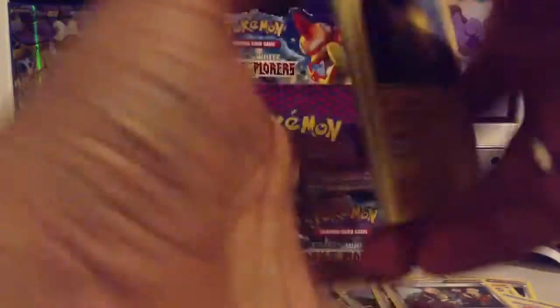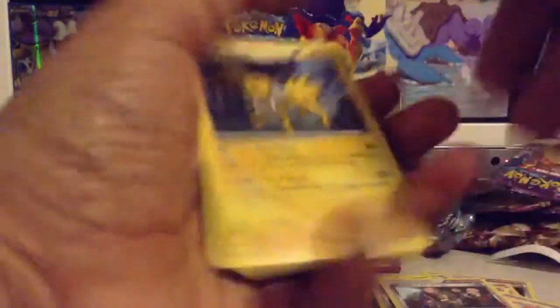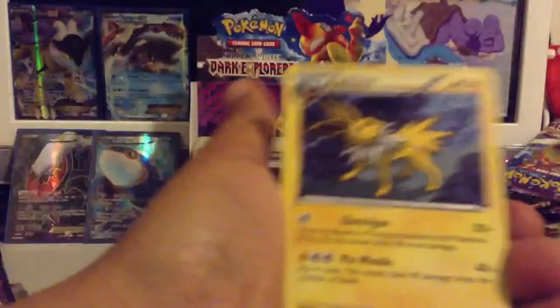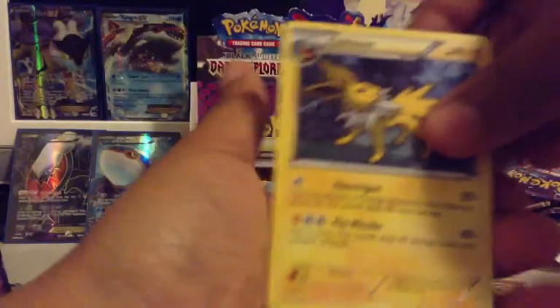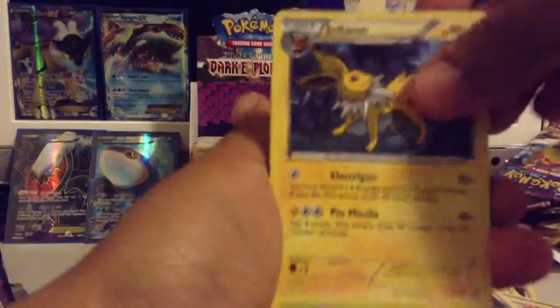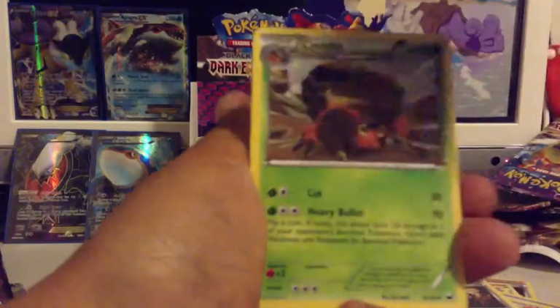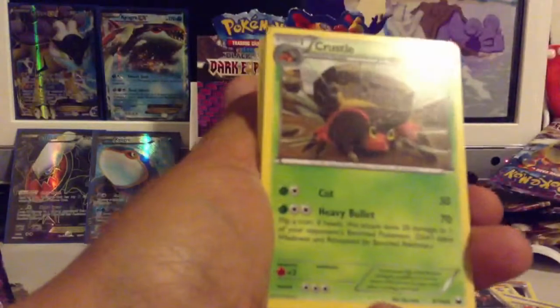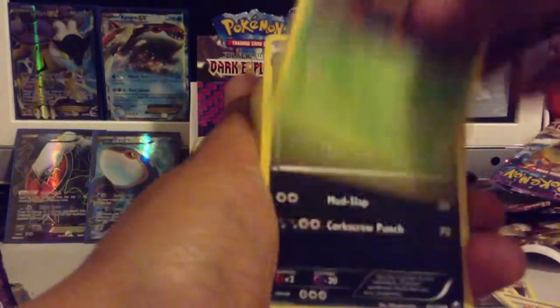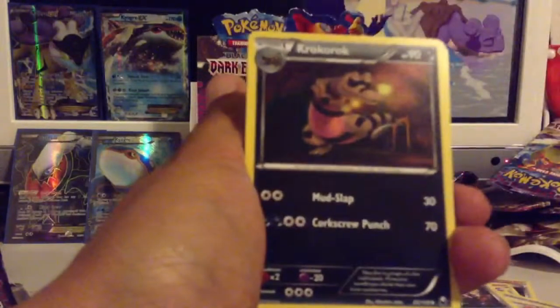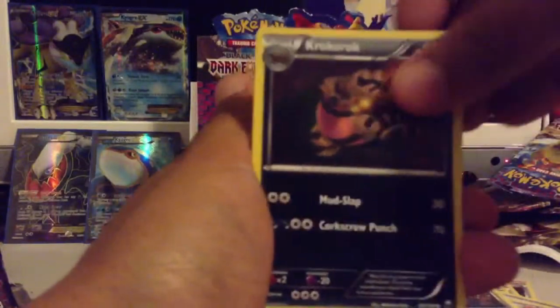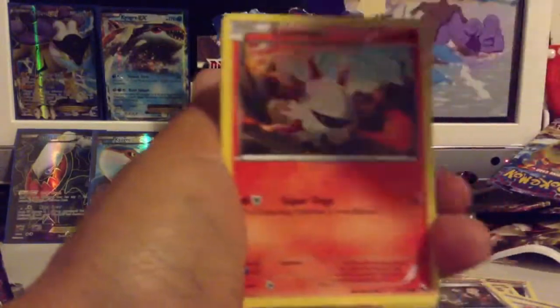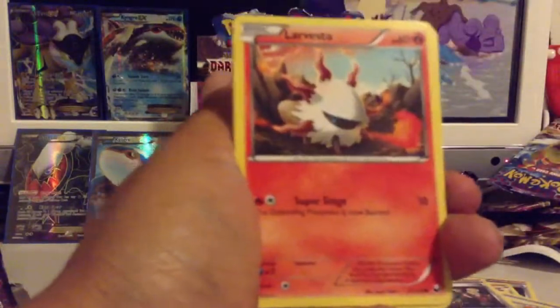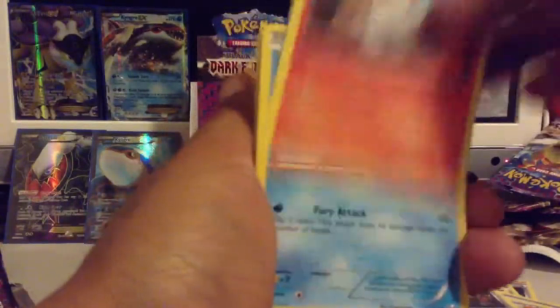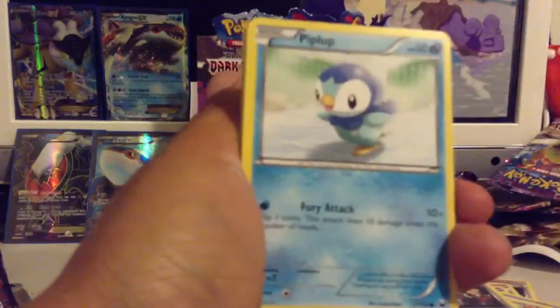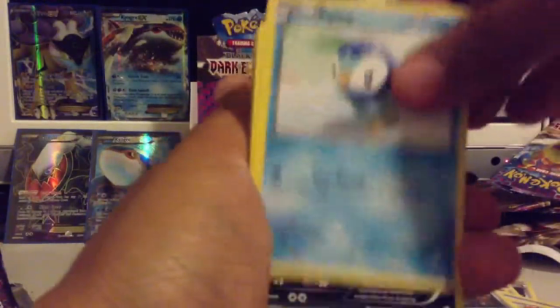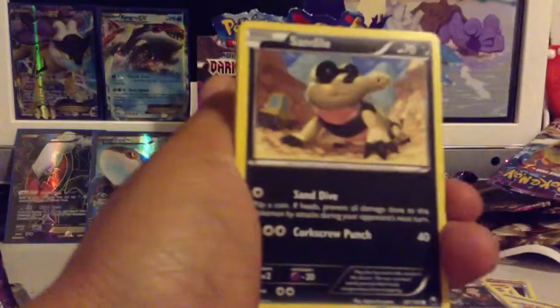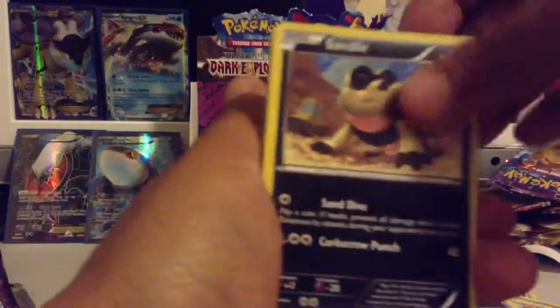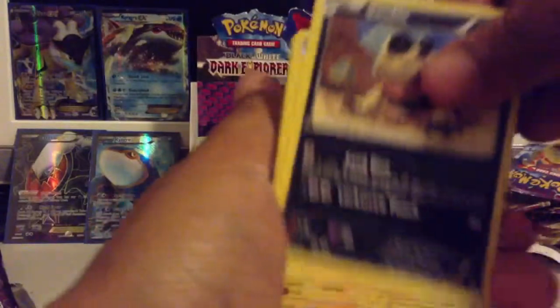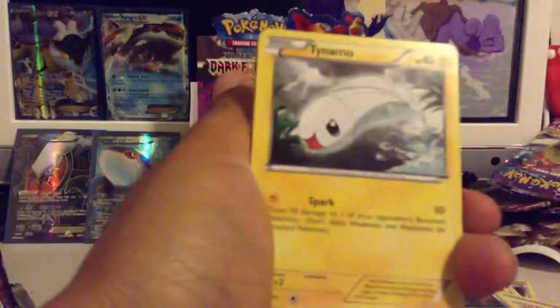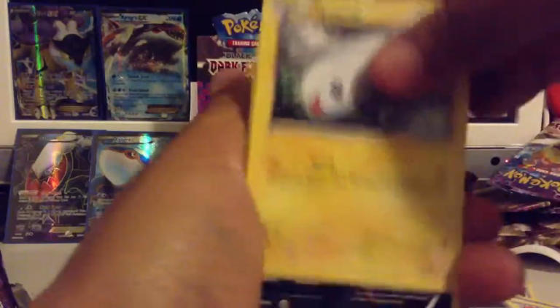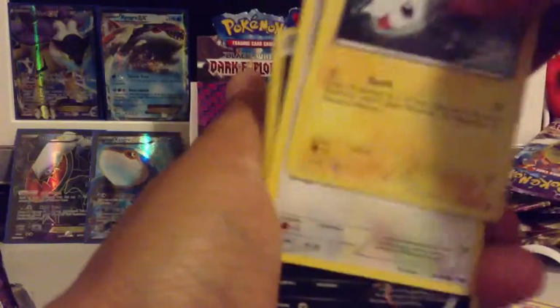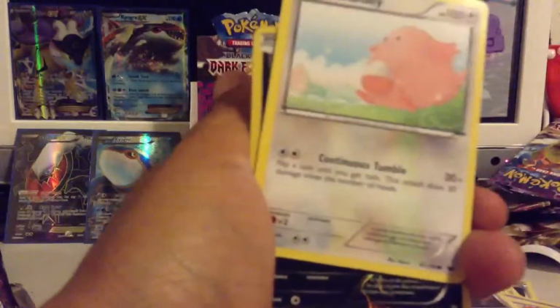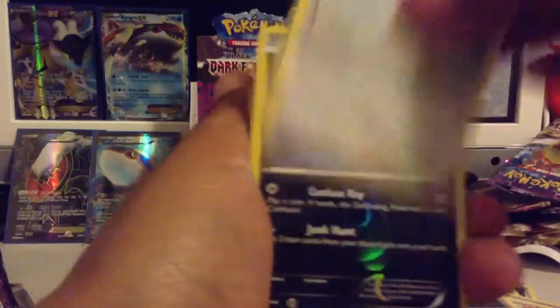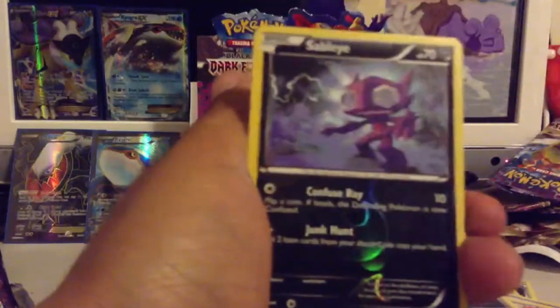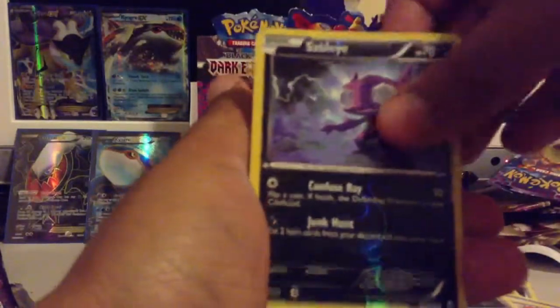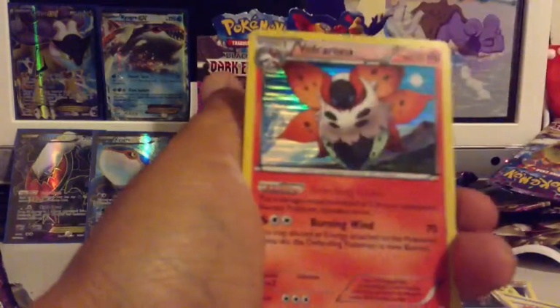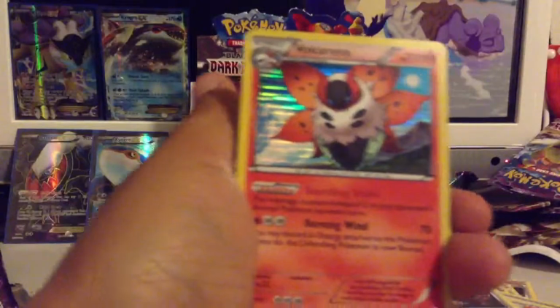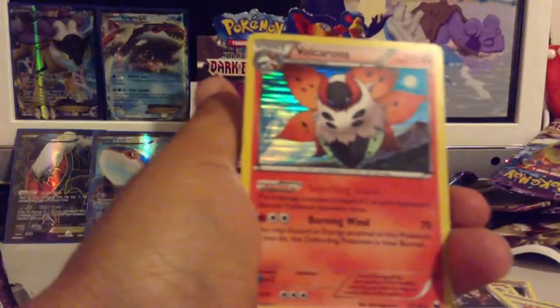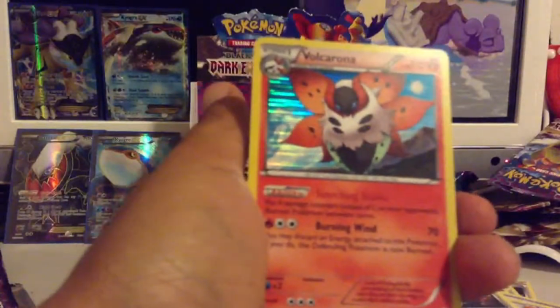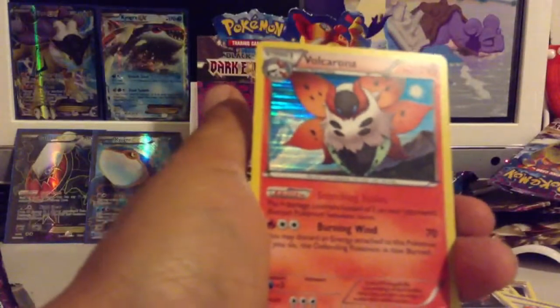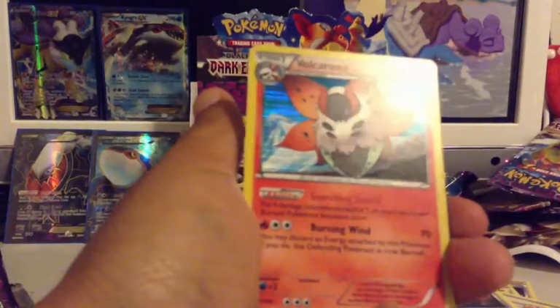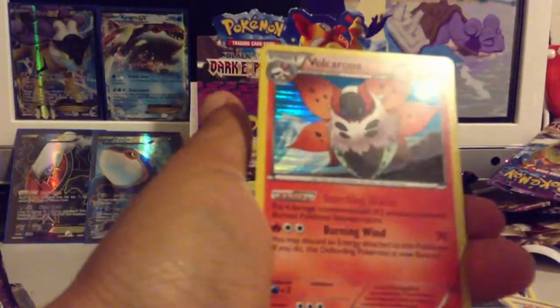Next pack: Jolteon, Crustle, Crocorak, Larvesta, Piplup, Sandile, Tynemo, Chansey. Sableye Reverse and Volcarona is my Rare.